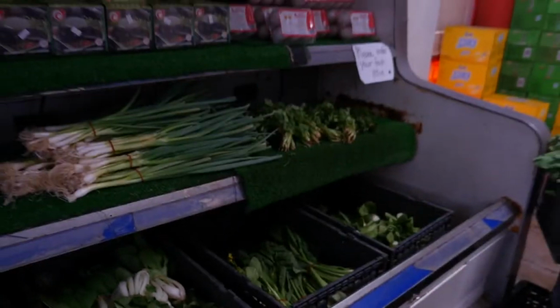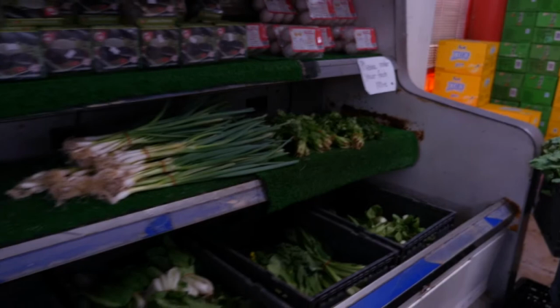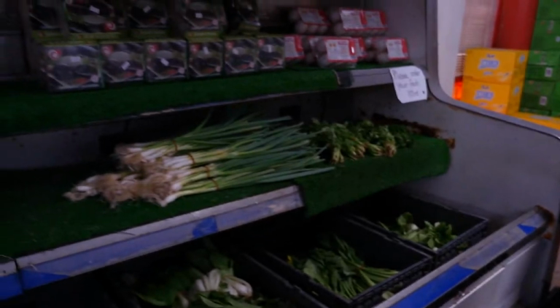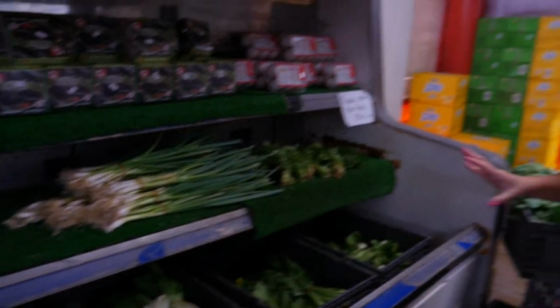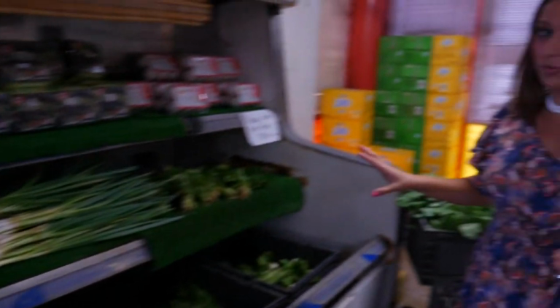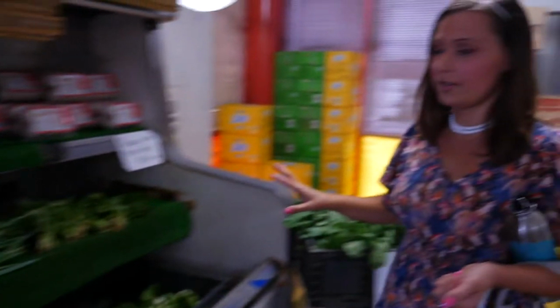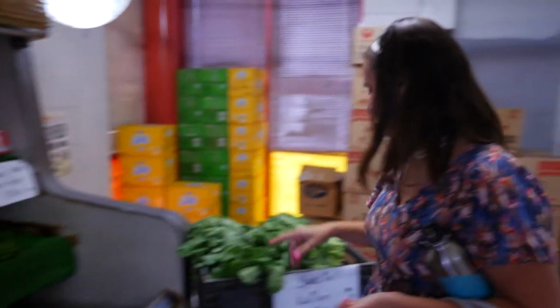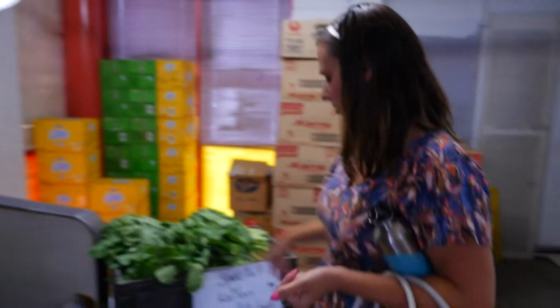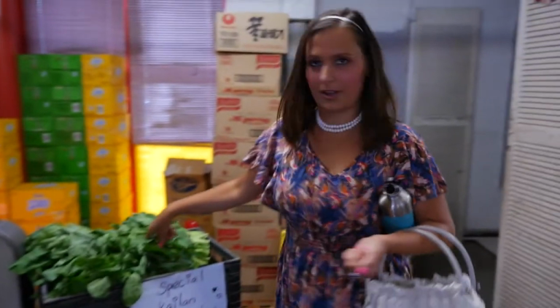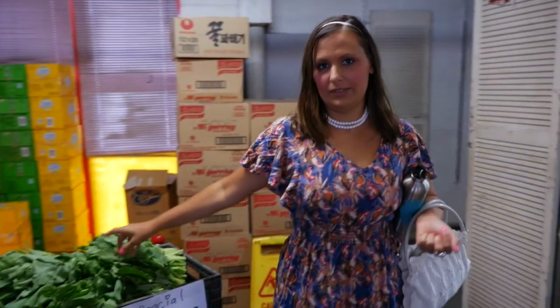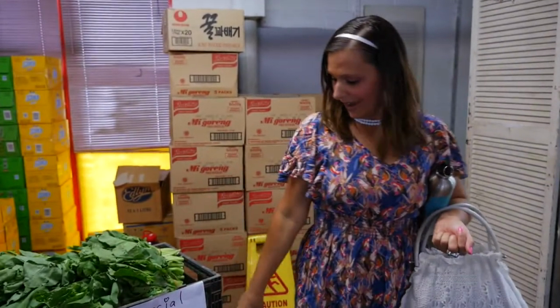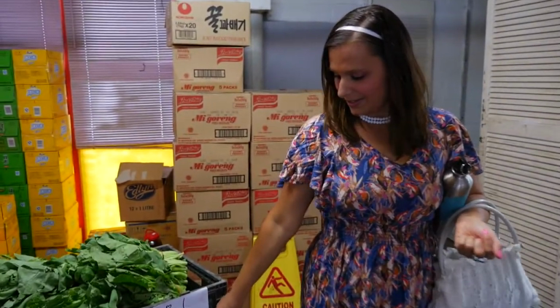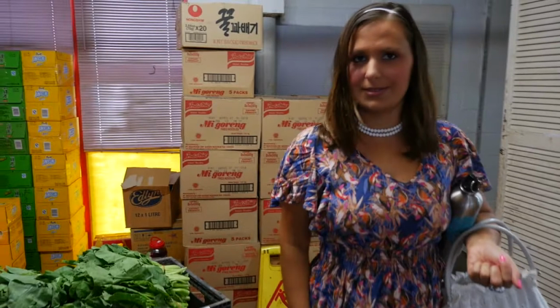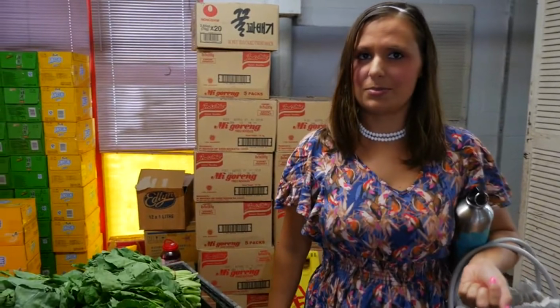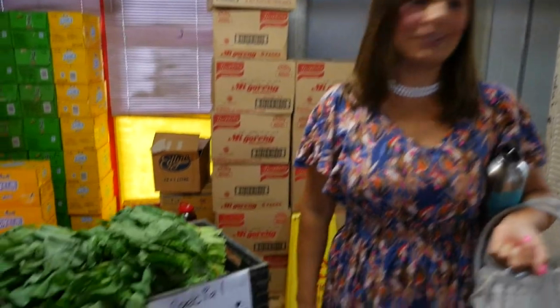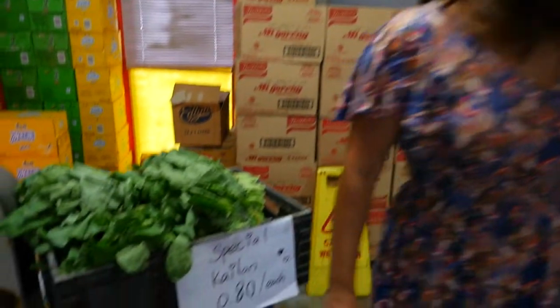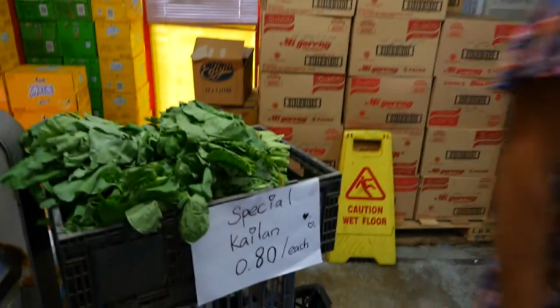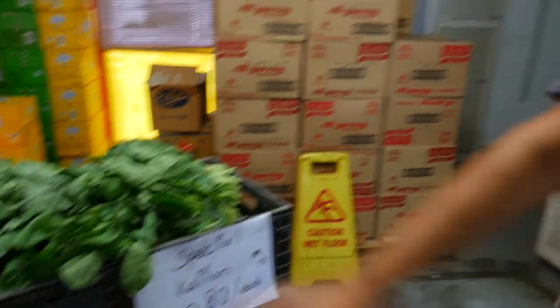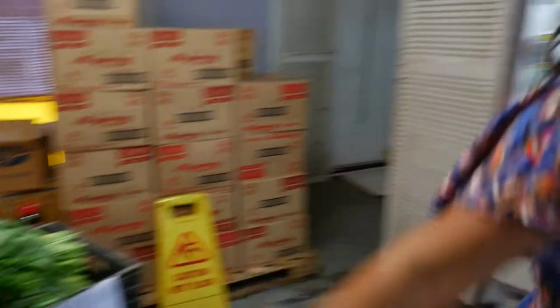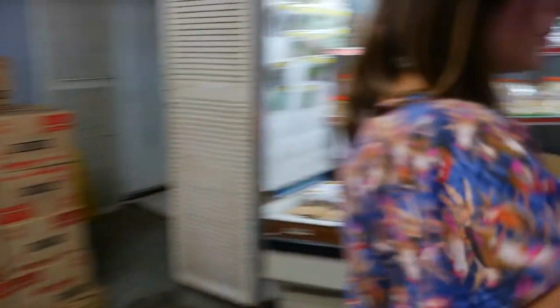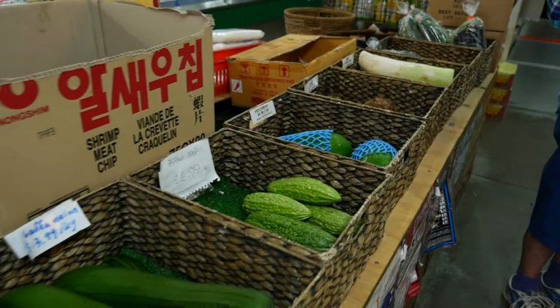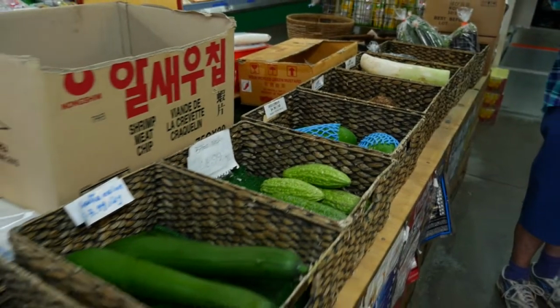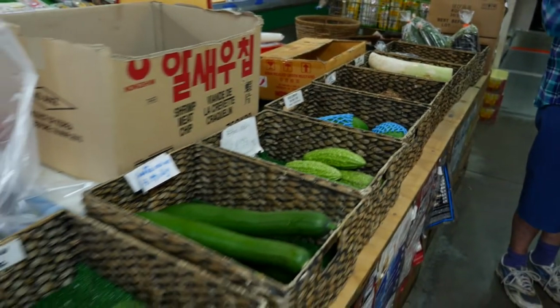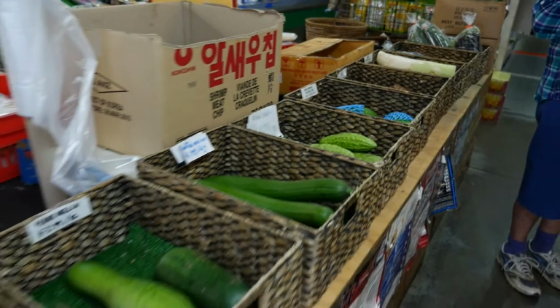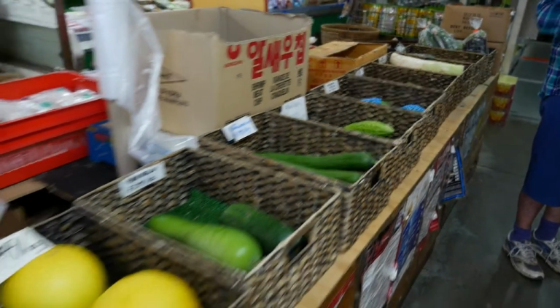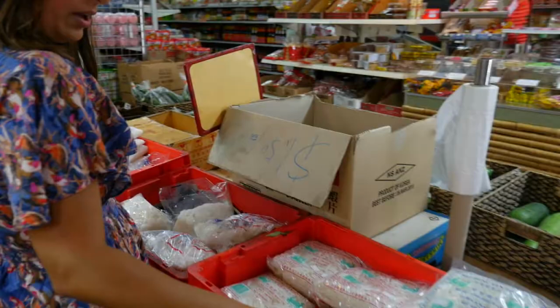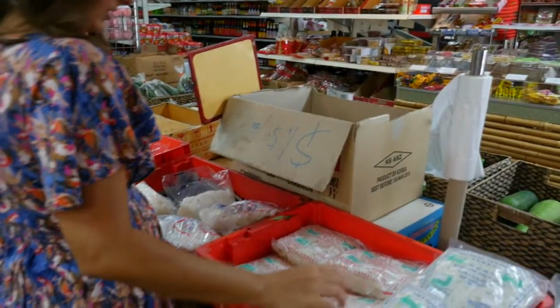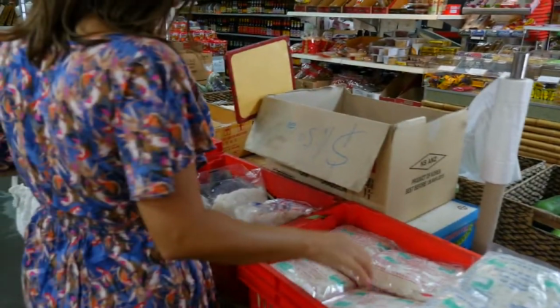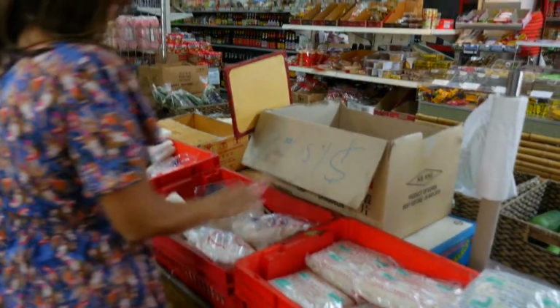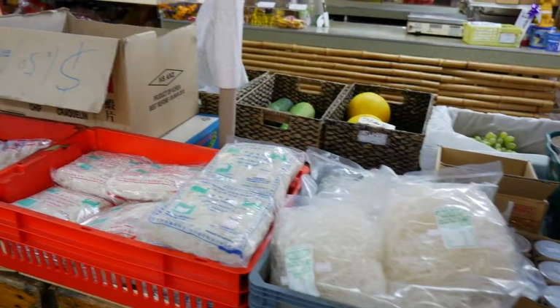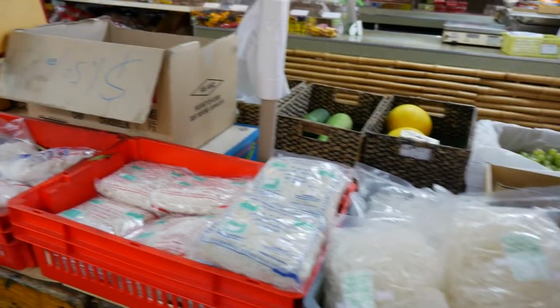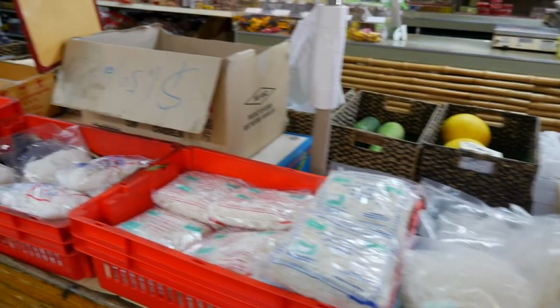We've got all these different Chinese greens at the moment and I've even got some Kailan for 80 cents, which is pretty good. And then there's always some goodies around here. You can get all your tapioca noodles, rice noodles, things like that.